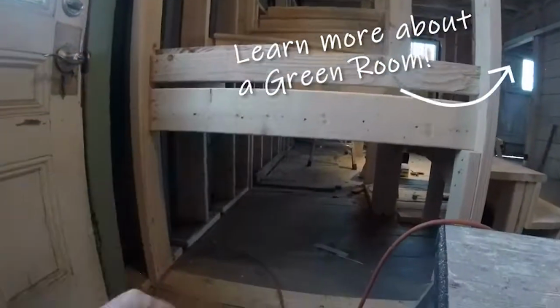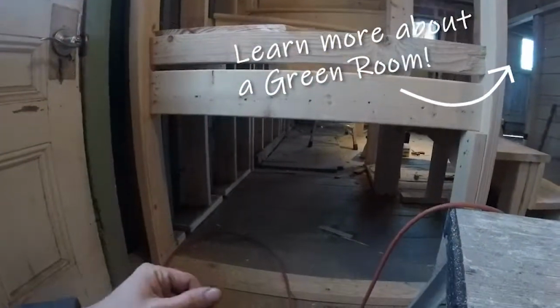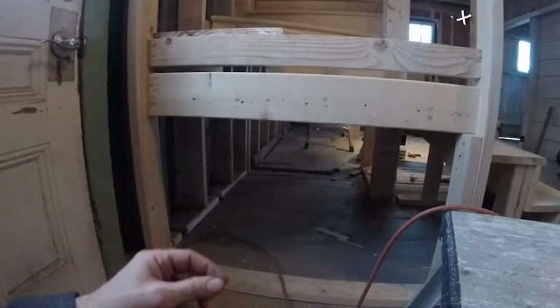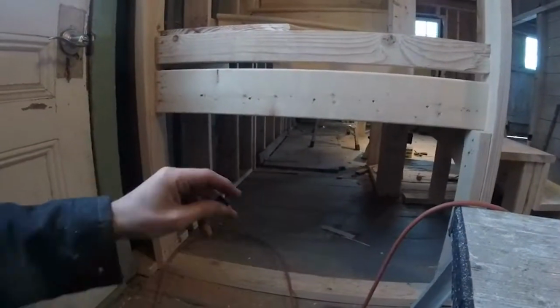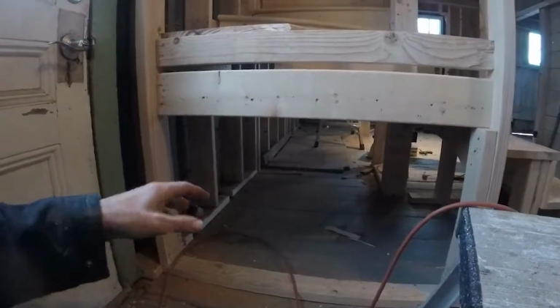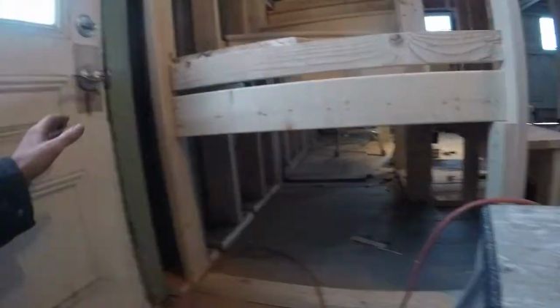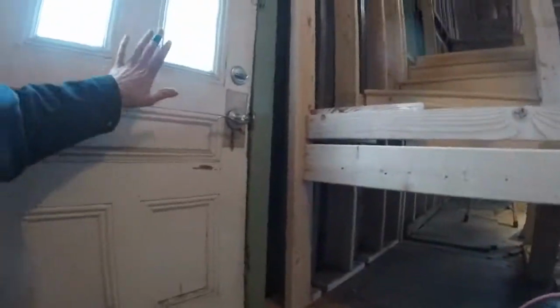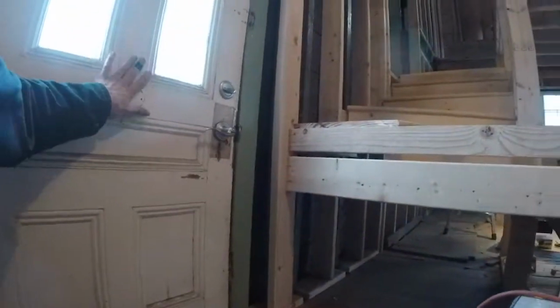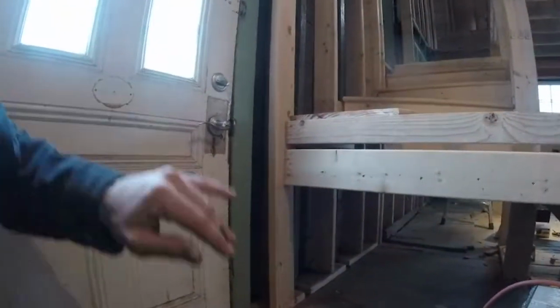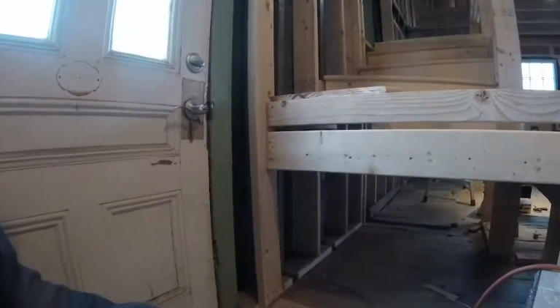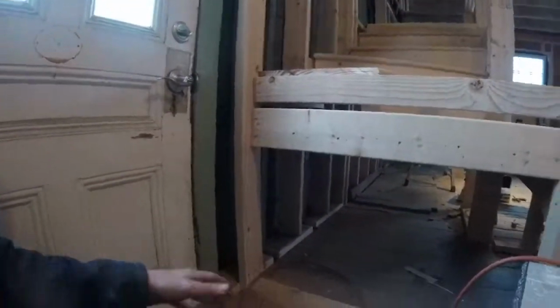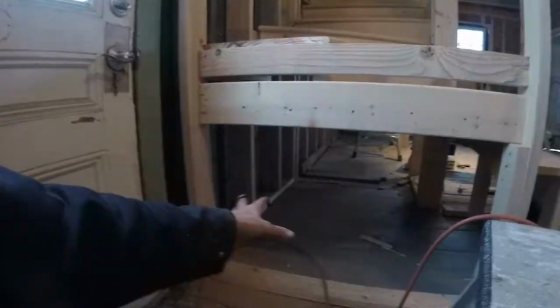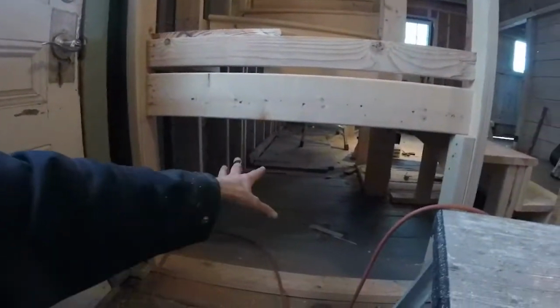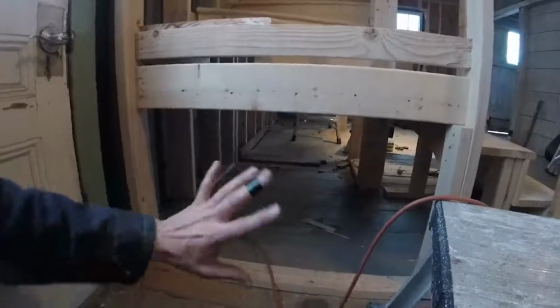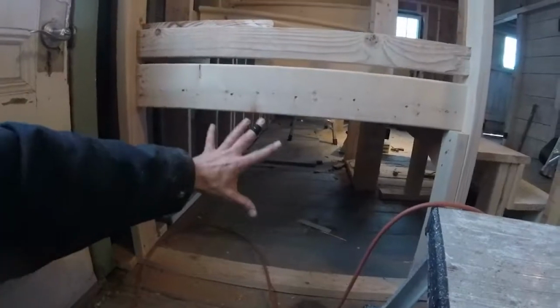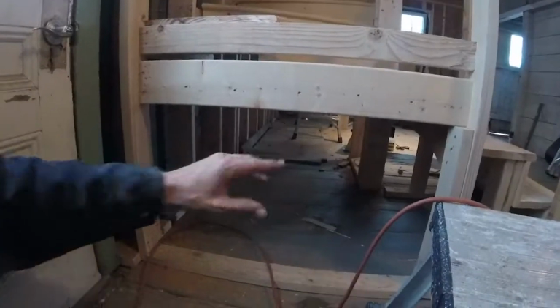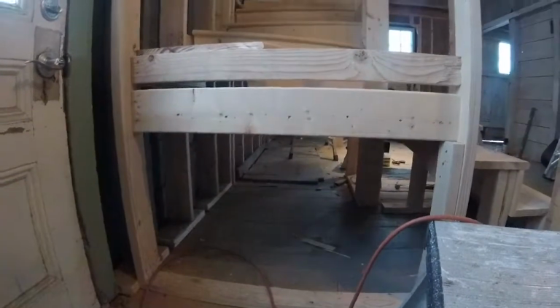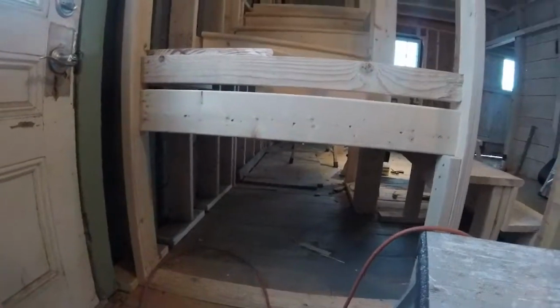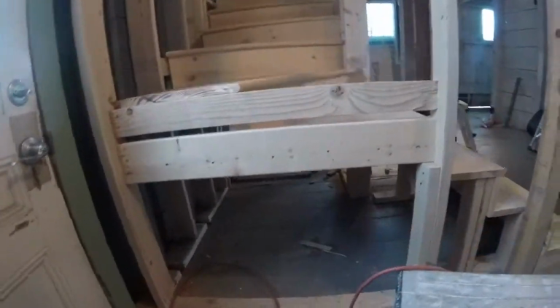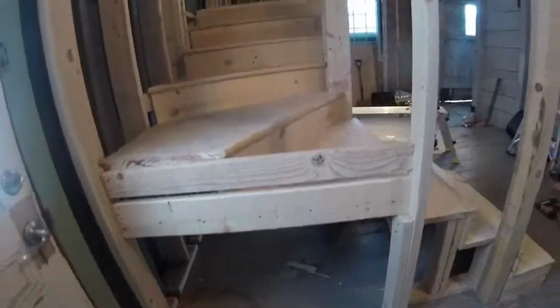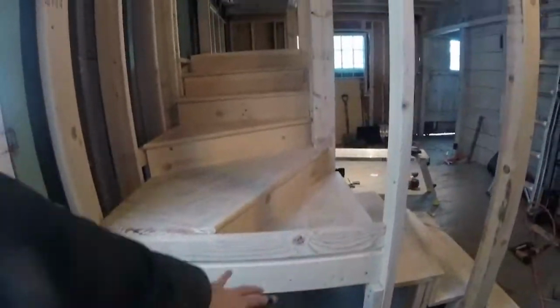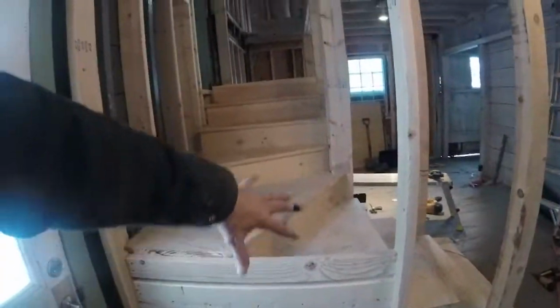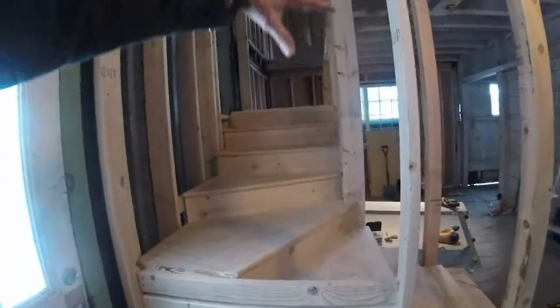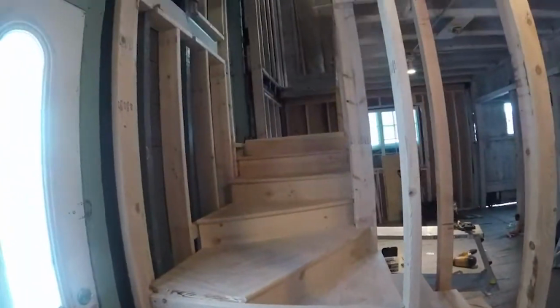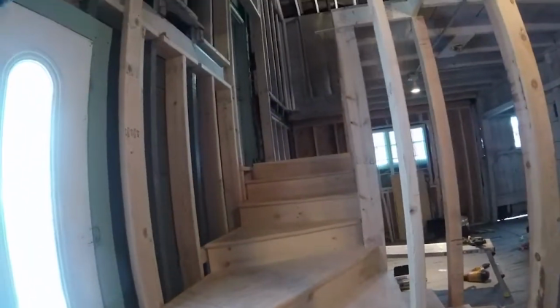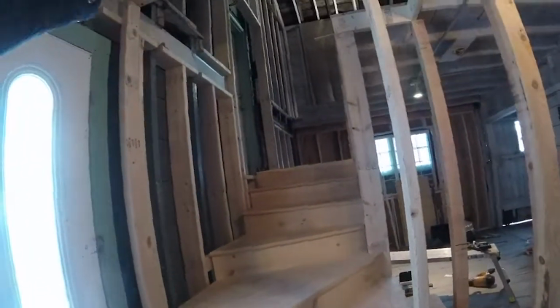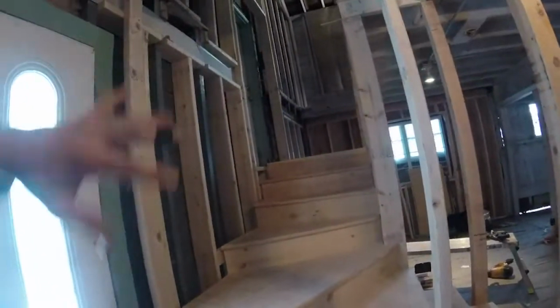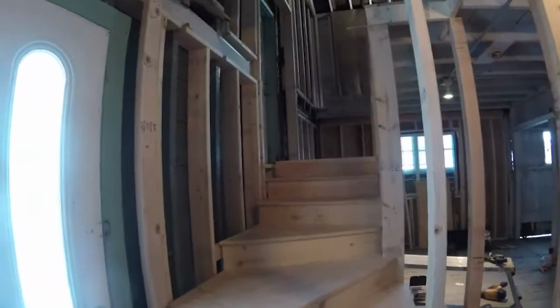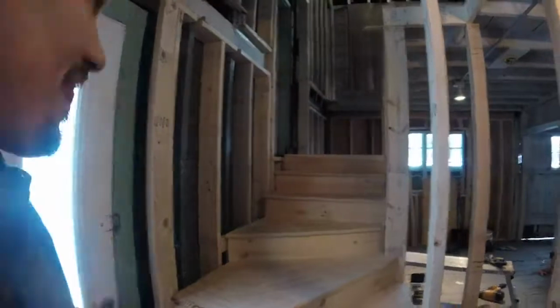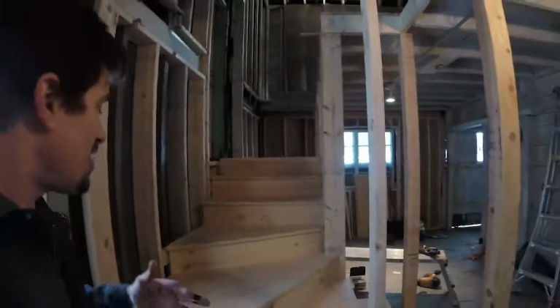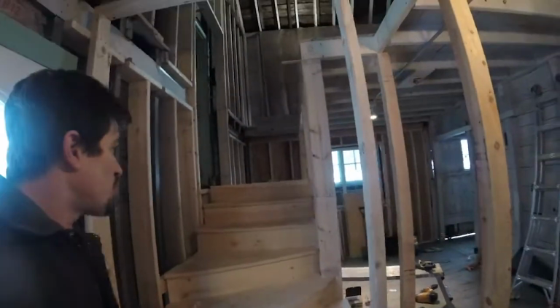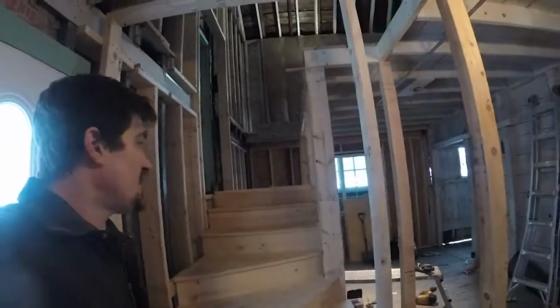We're going to have a green area down here. As you come in, there will be a door and some shoe cubbies tucked back in here. Then this is going to be a solid wall that goes all the way up.